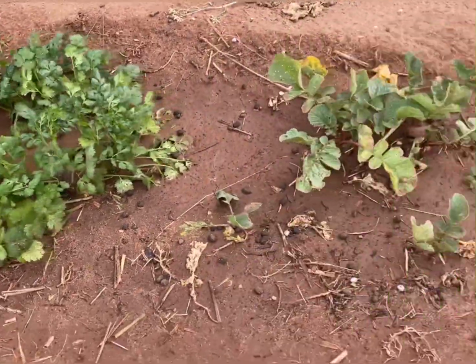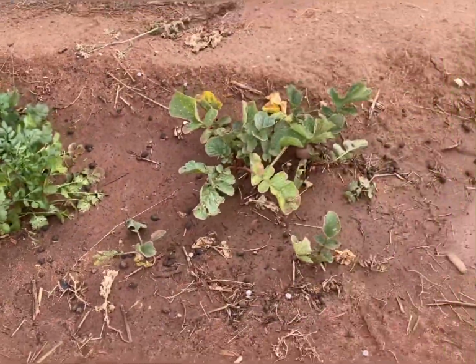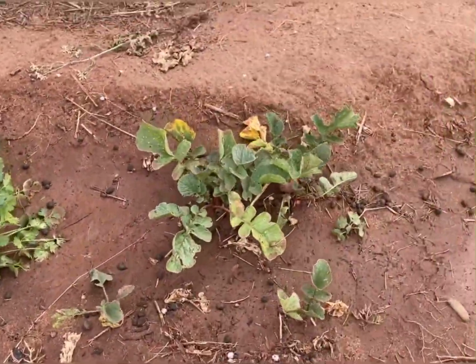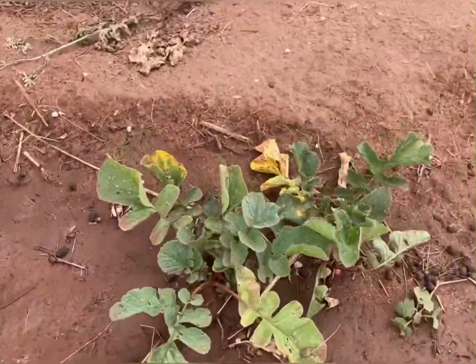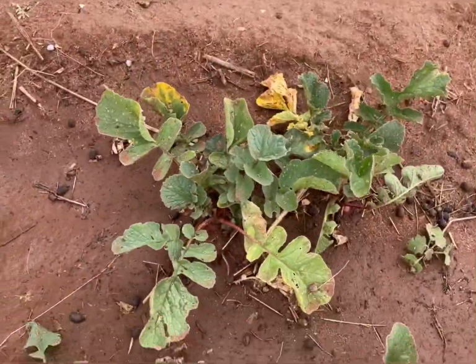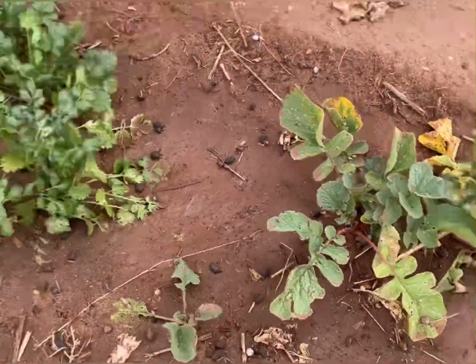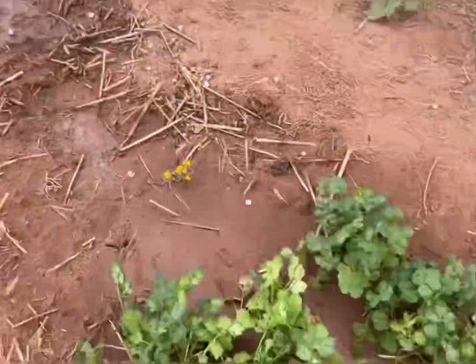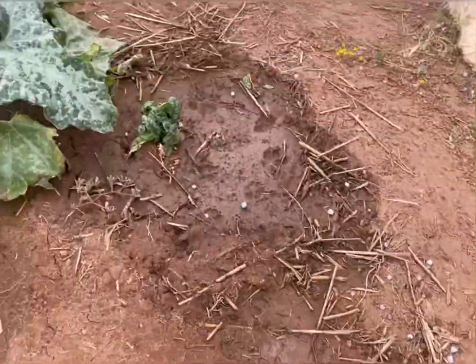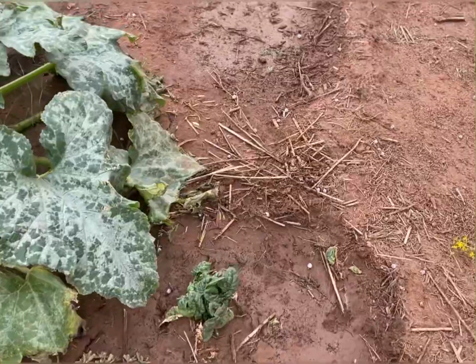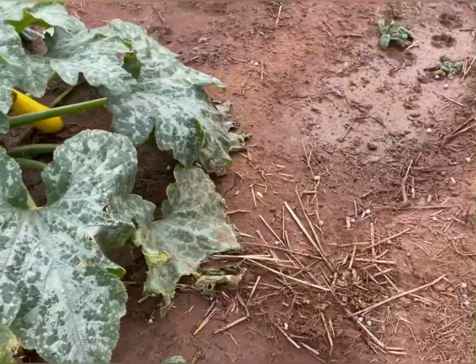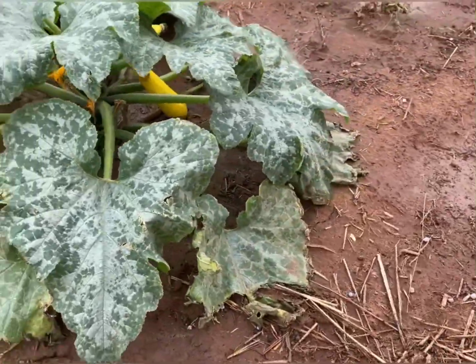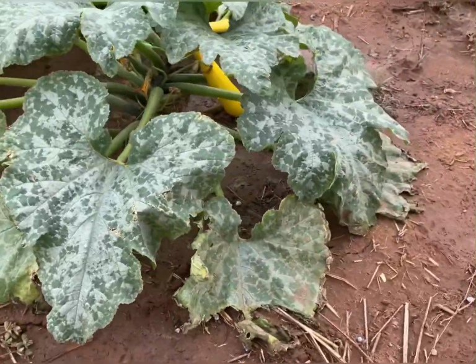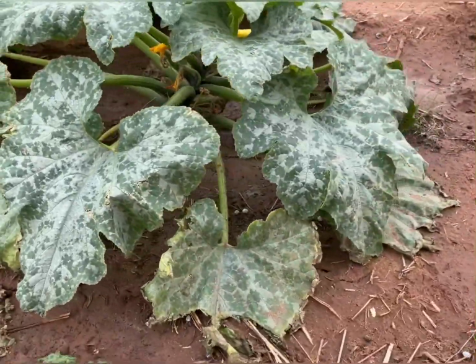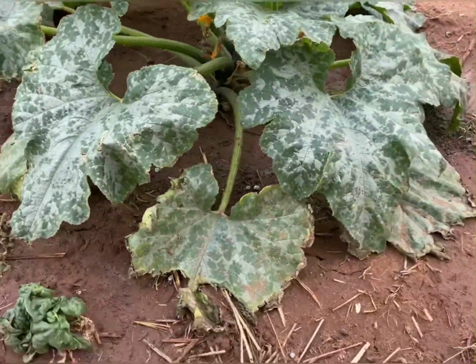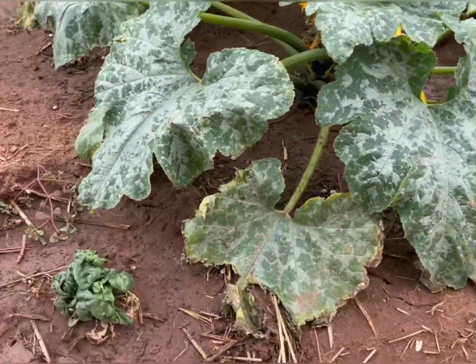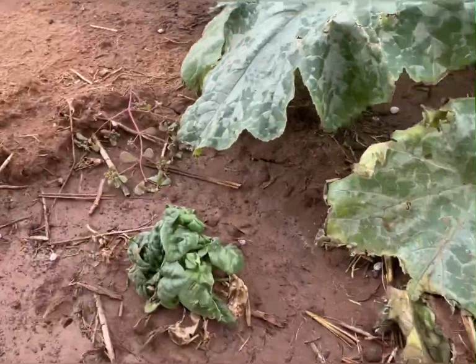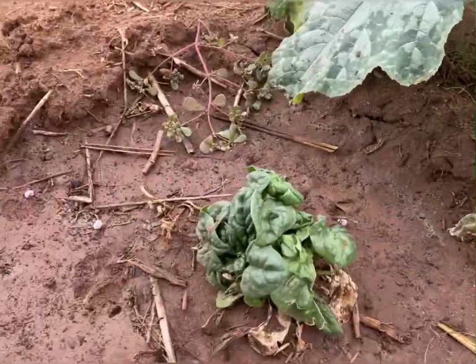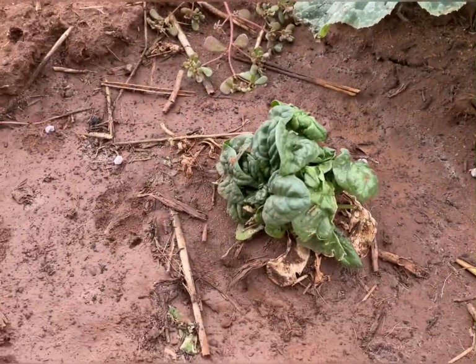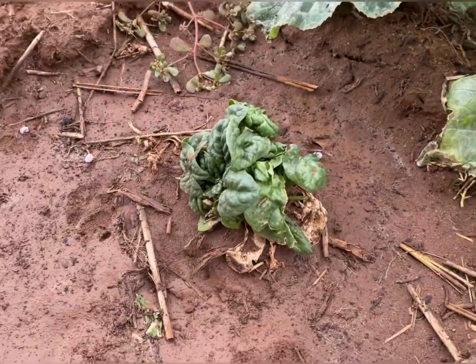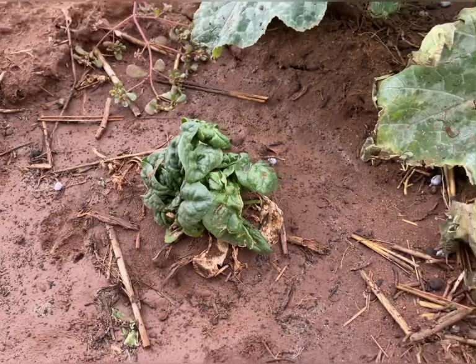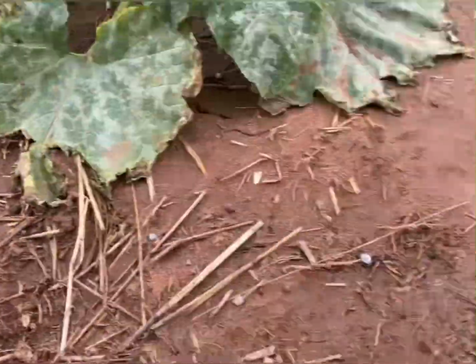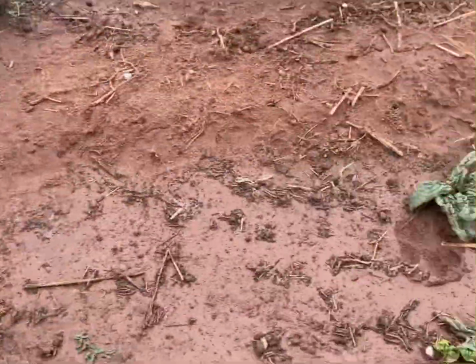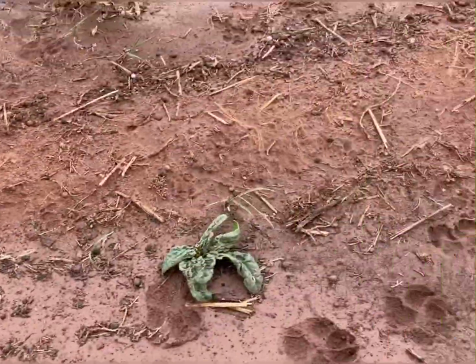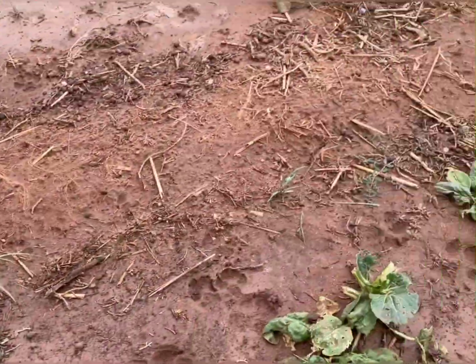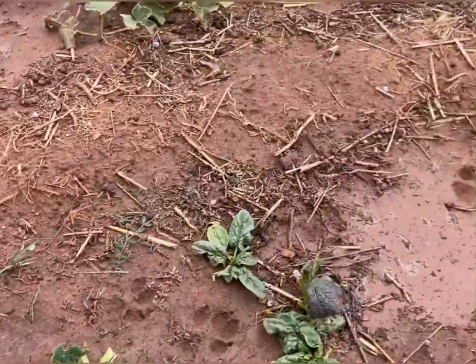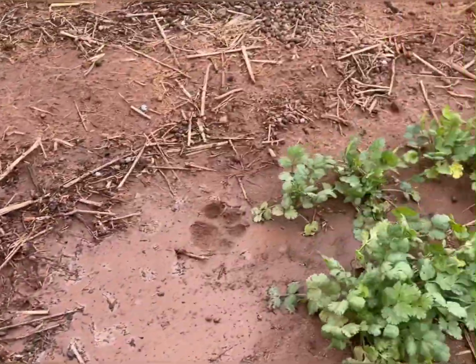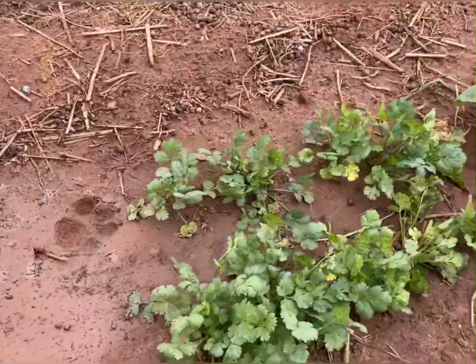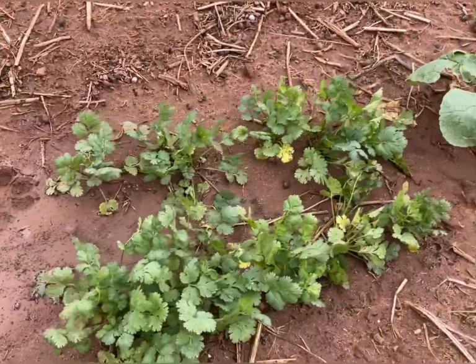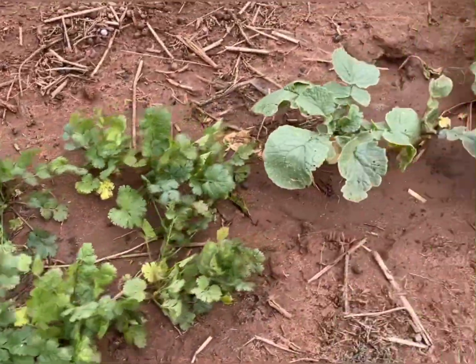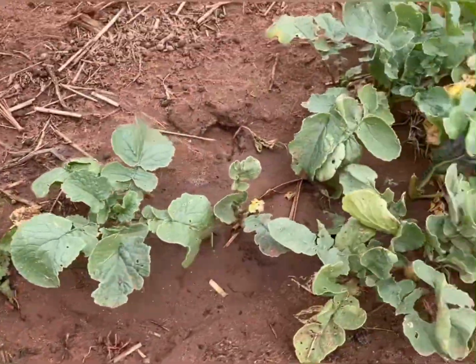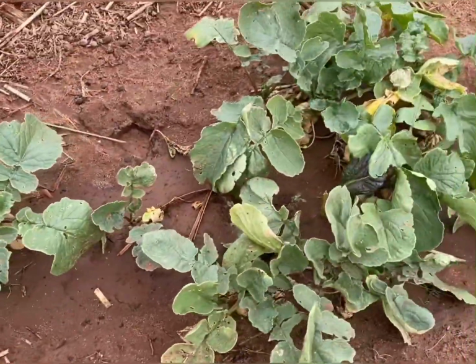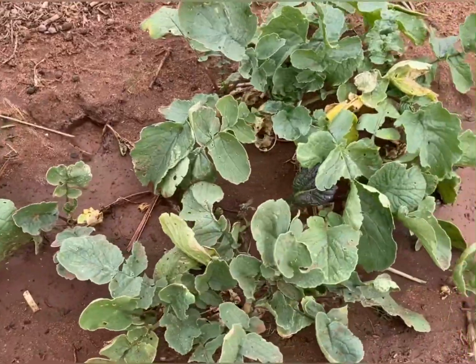Cilantro. Radish. Got some greens there. Spinach. More cilantro. Radishes.